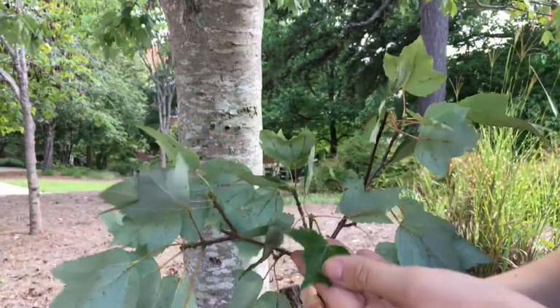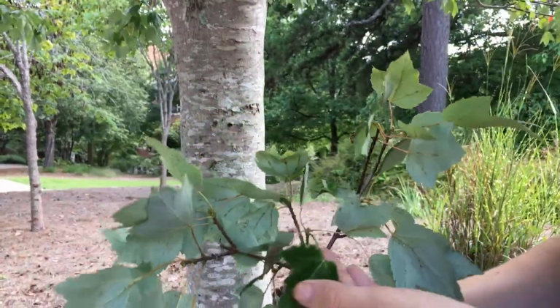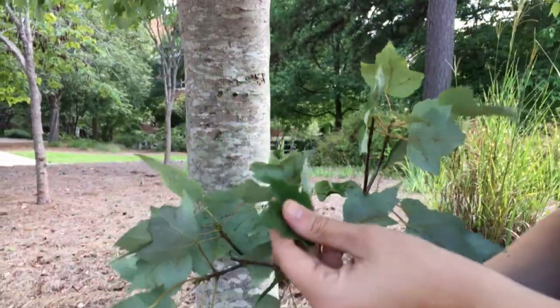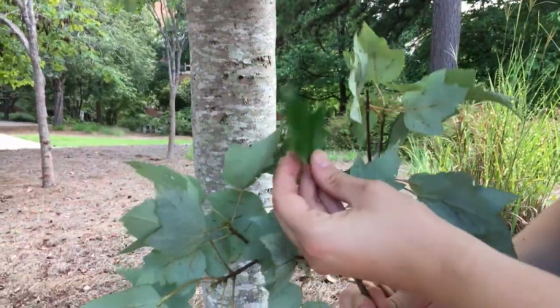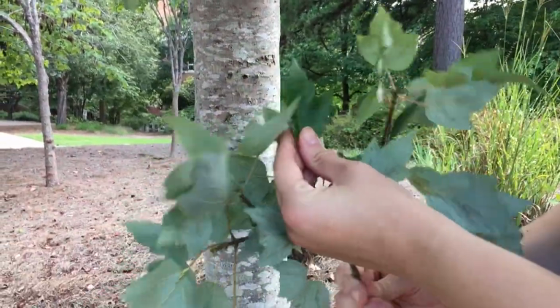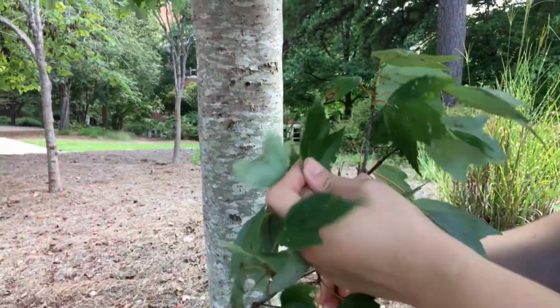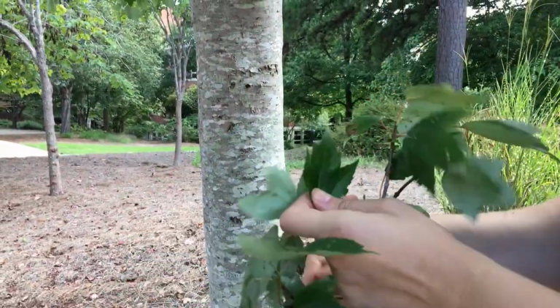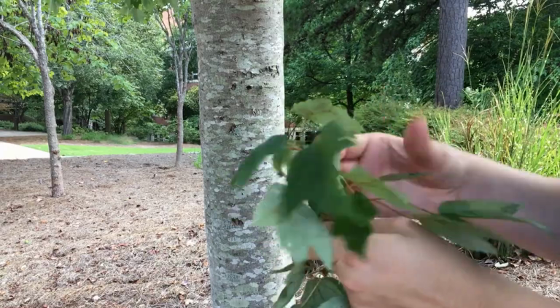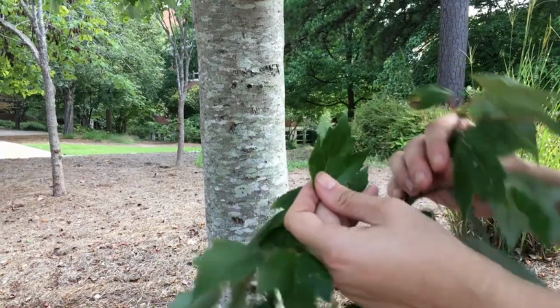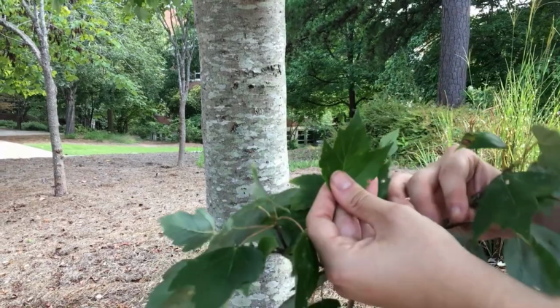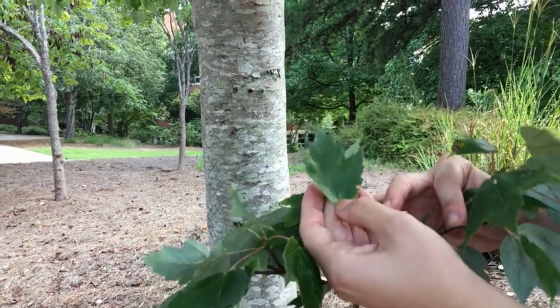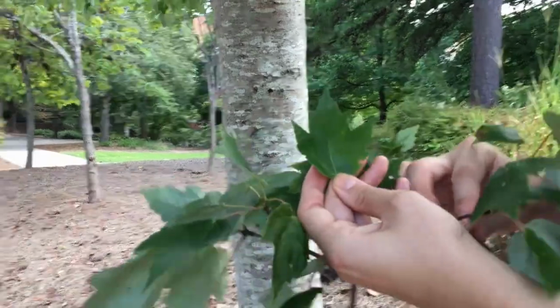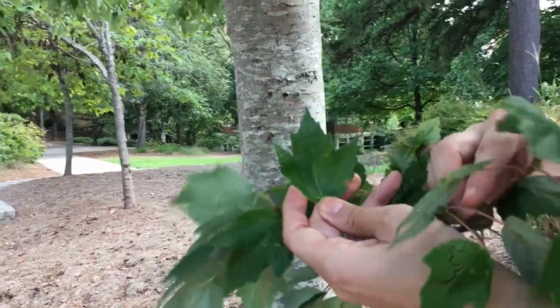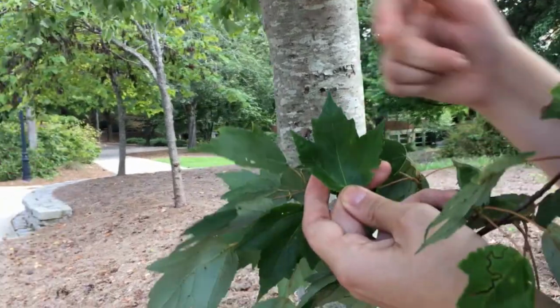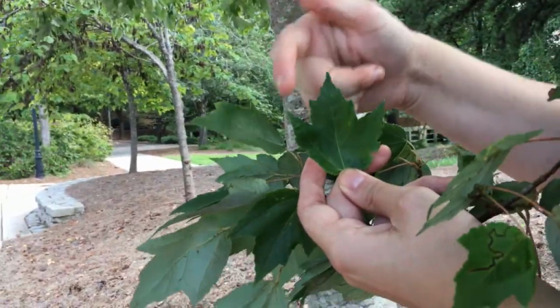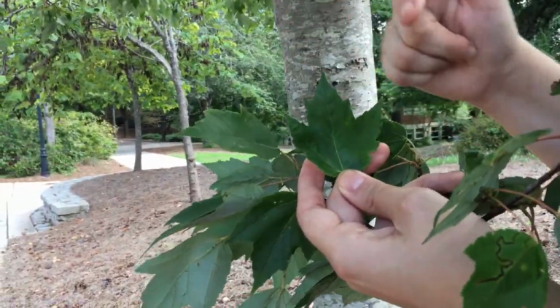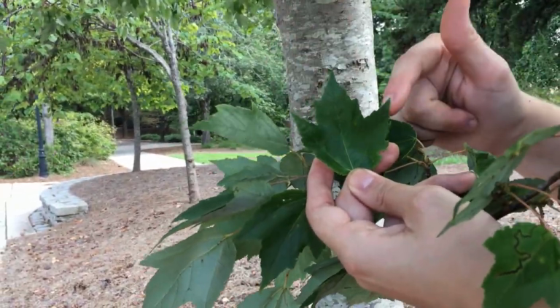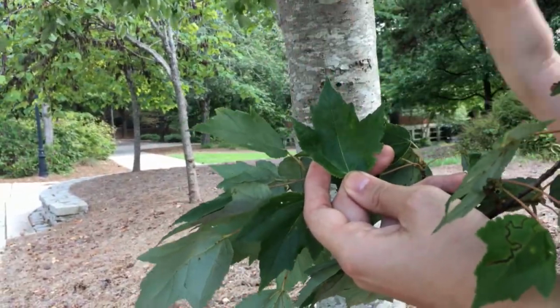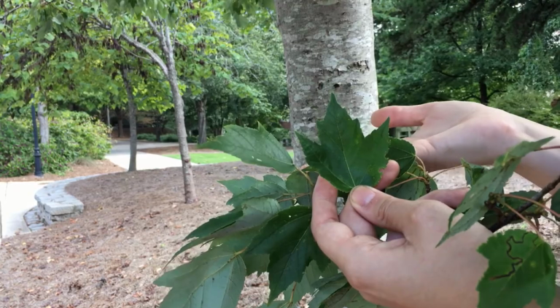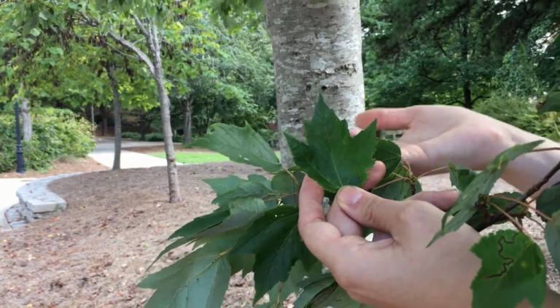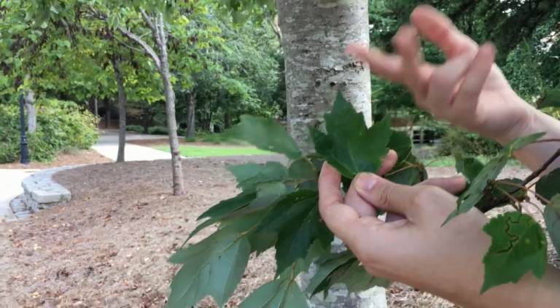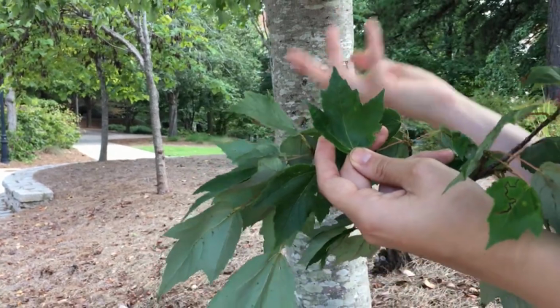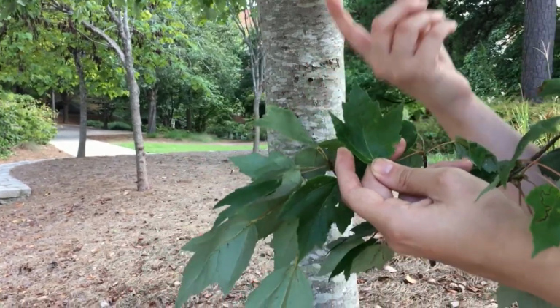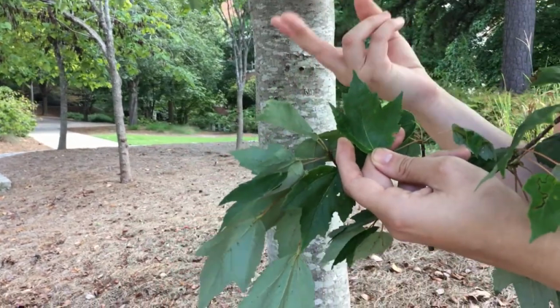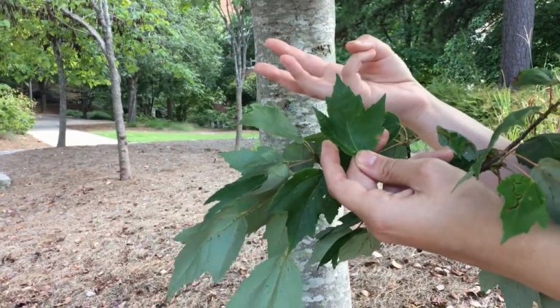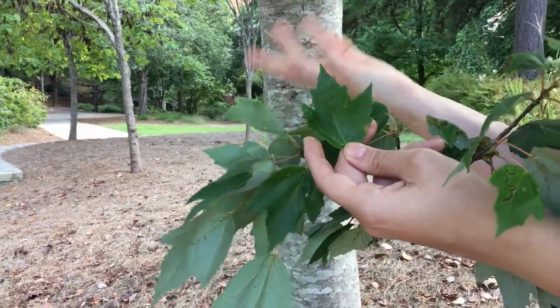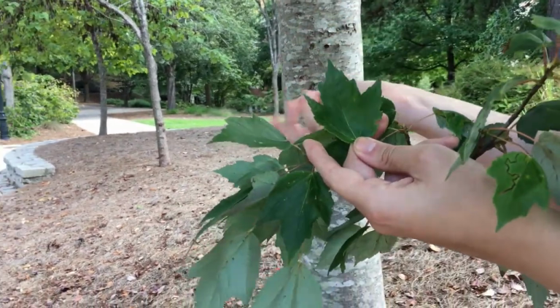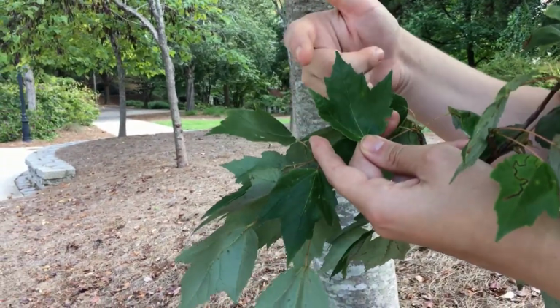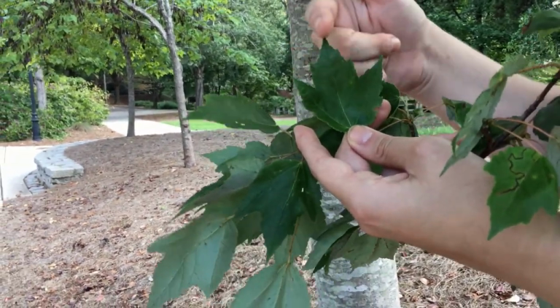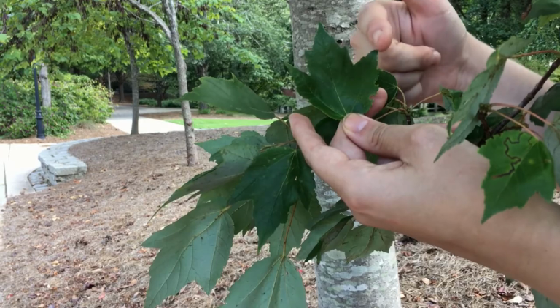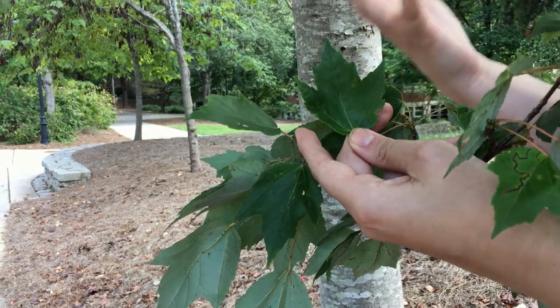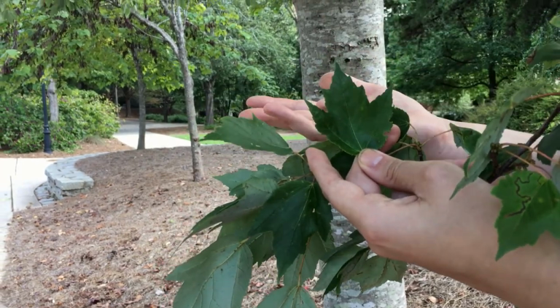The leaves on red maple have three — occasionally five — lobes, but typically three lobes: one, two, three. A good way to remember that is if you spell red, R-E-D, that's three letters. So R-E-D, three lobes.